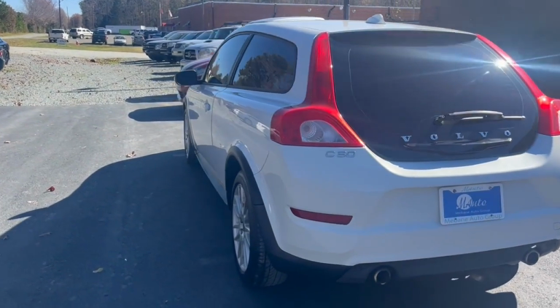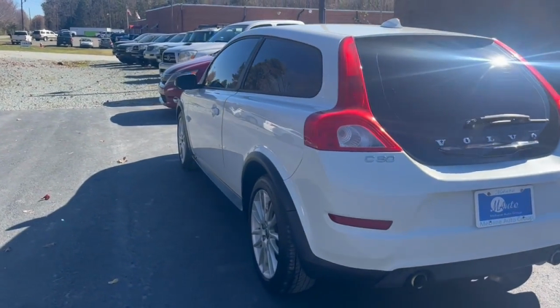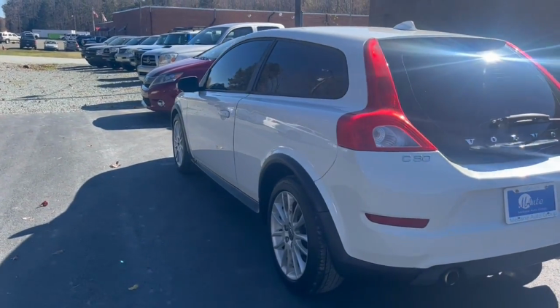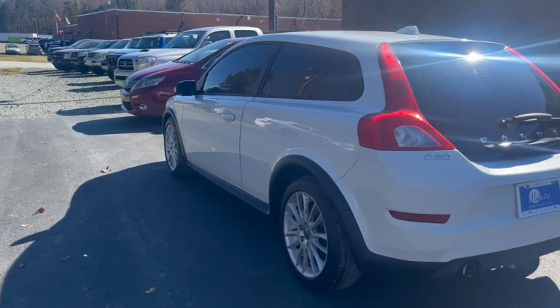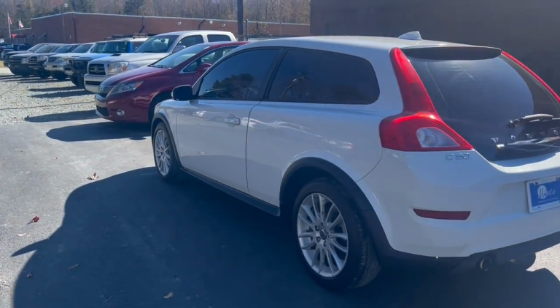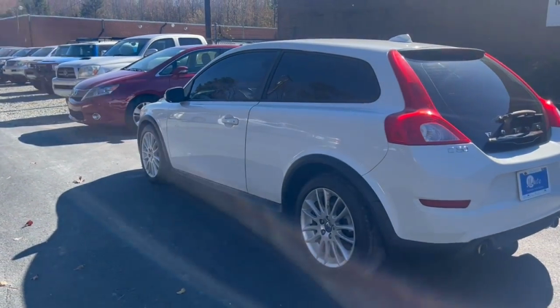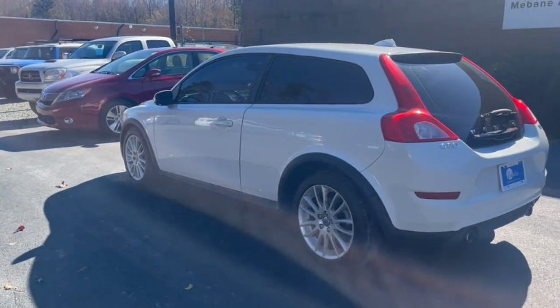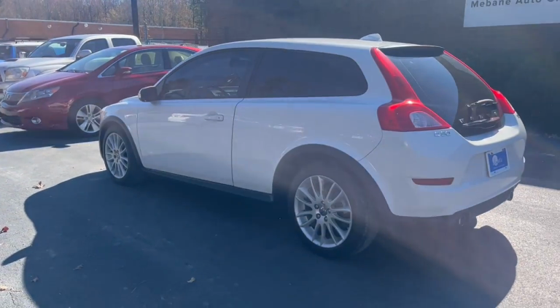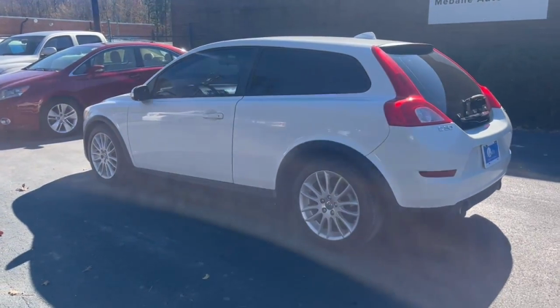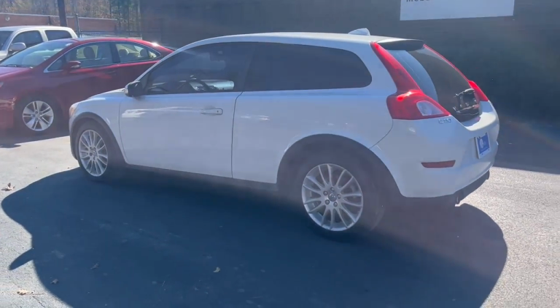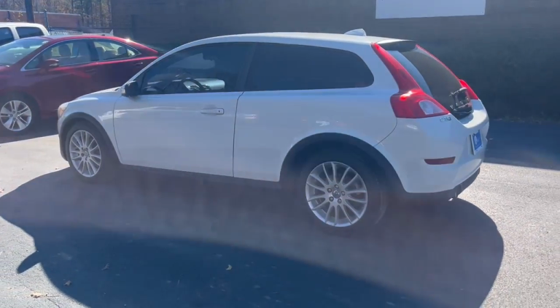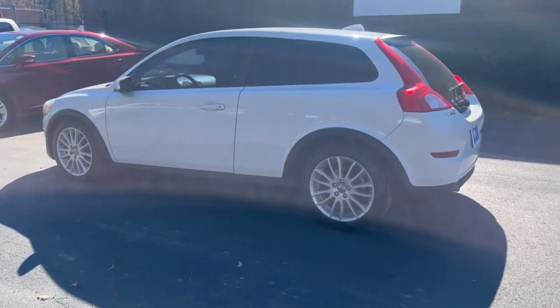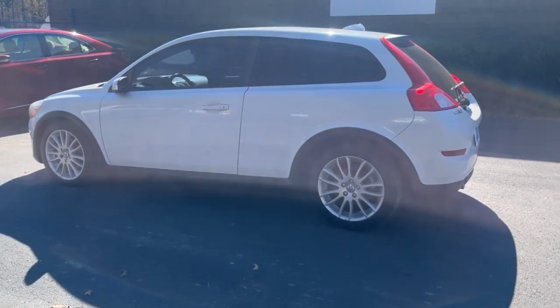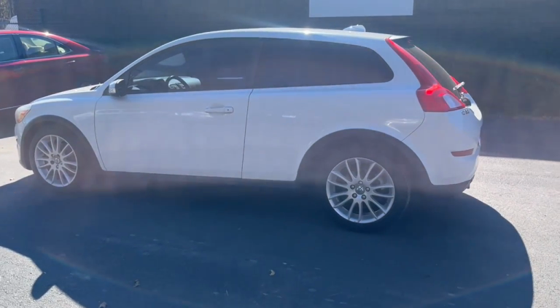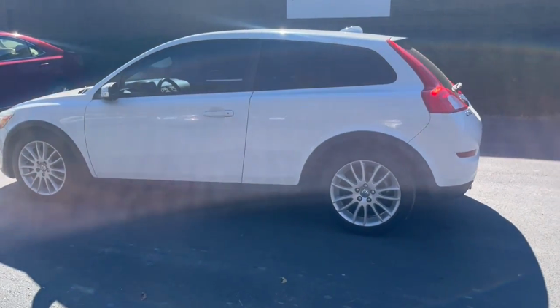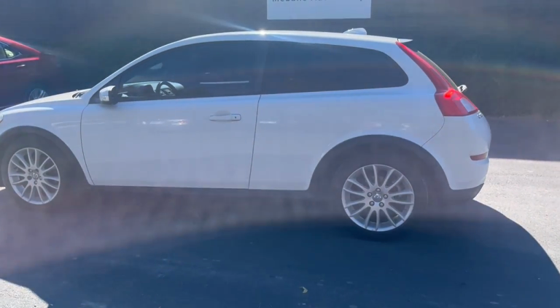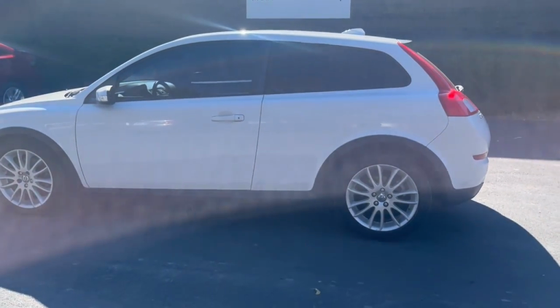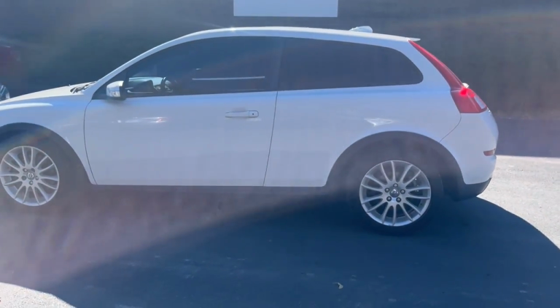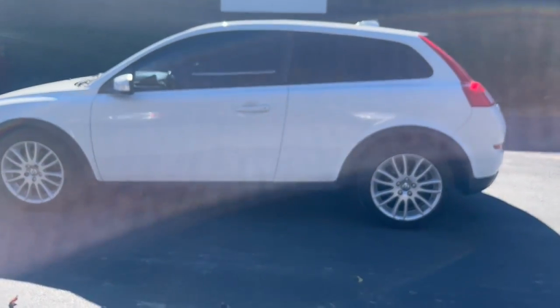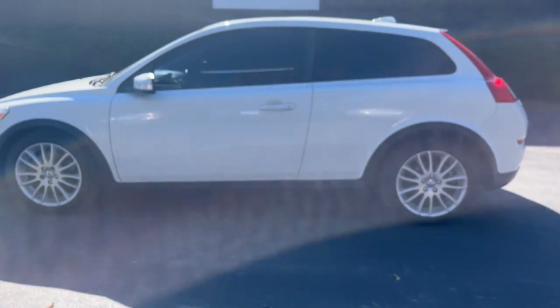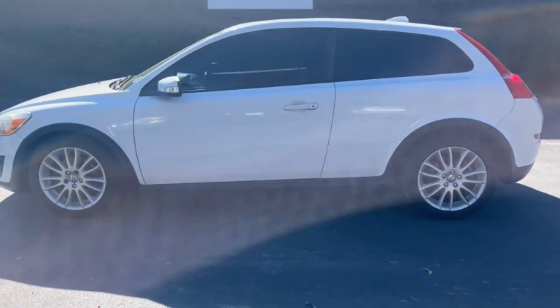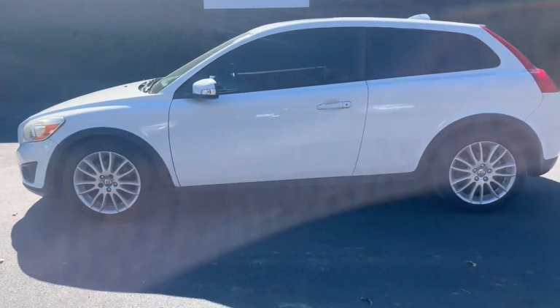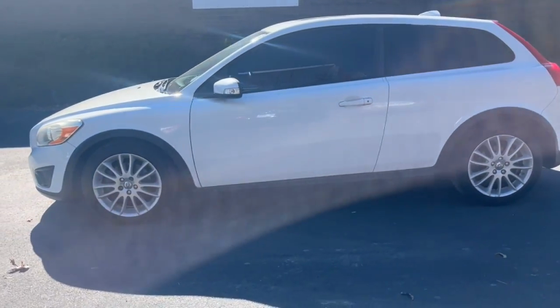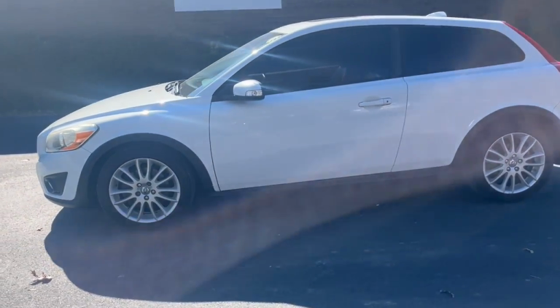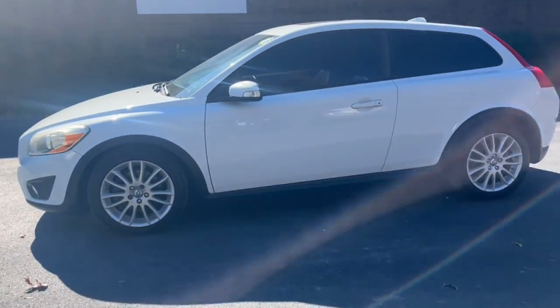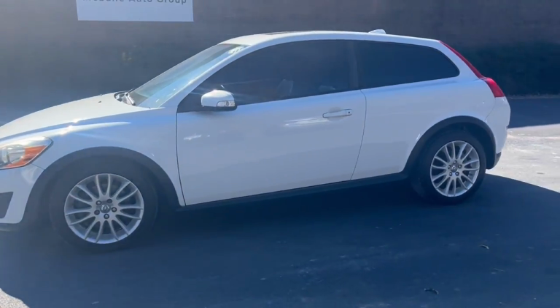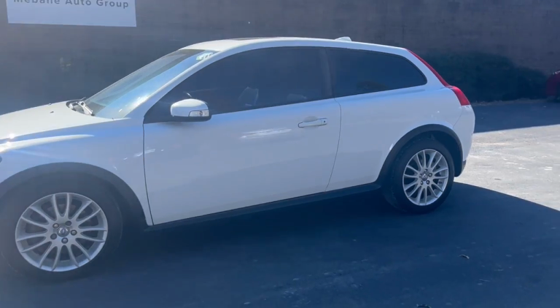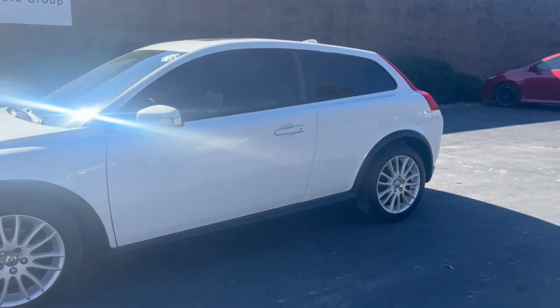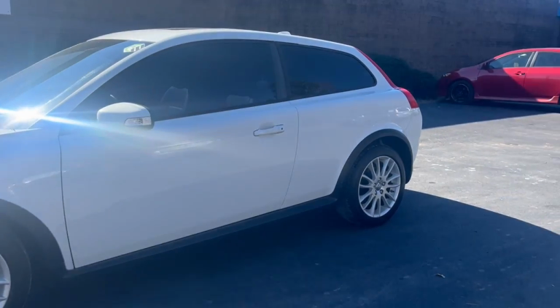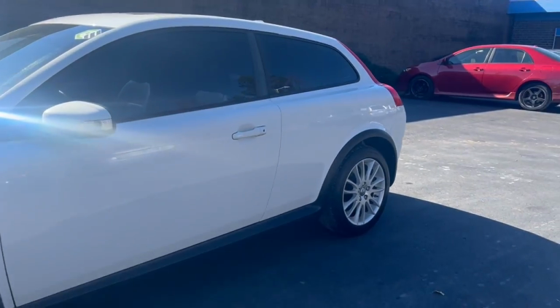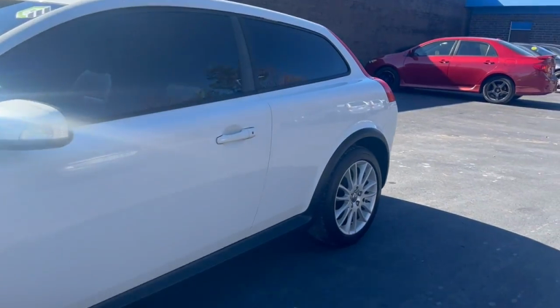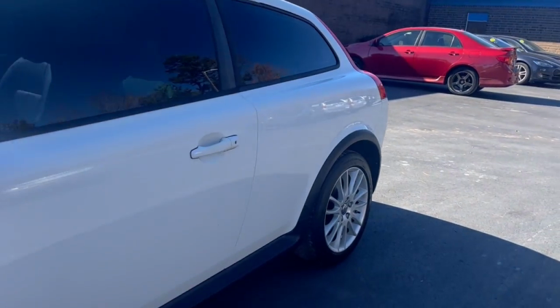This car has only 82,000 miles on it, so it is like new. It is in great condition on the interior as well as the exterior. It is a two owner, no accidents, and this car does come from Florida. So let's go ahead and take a look at the interior.